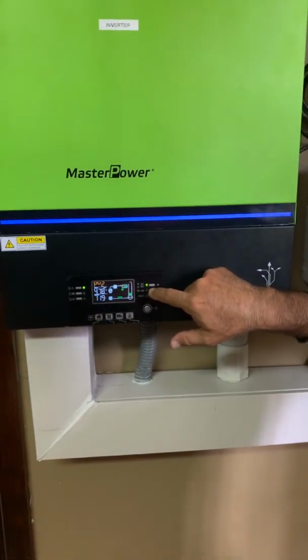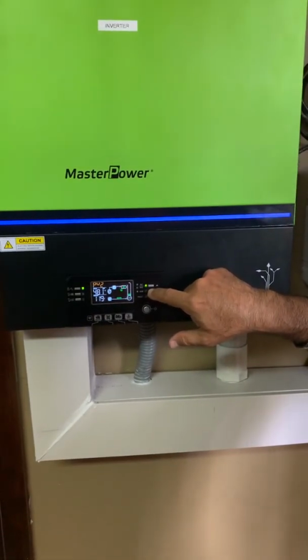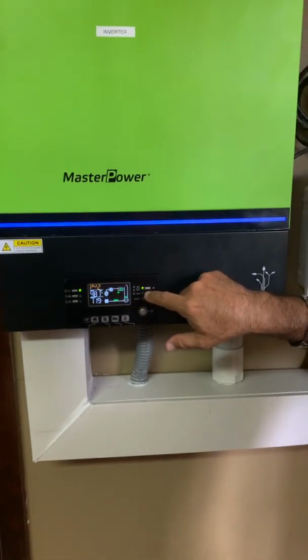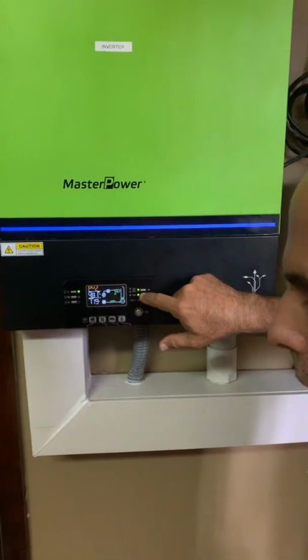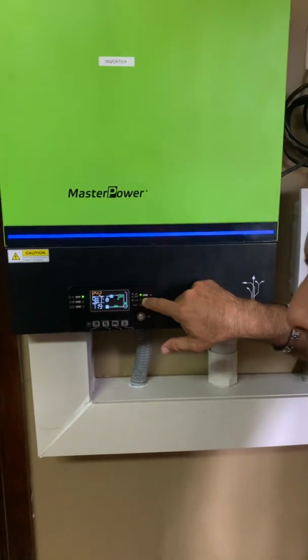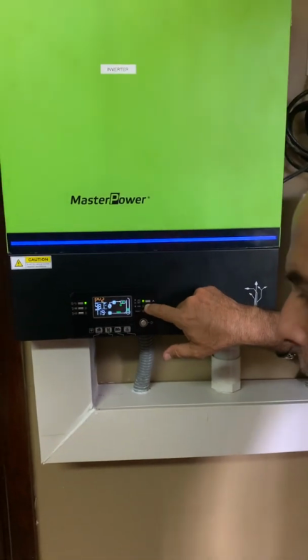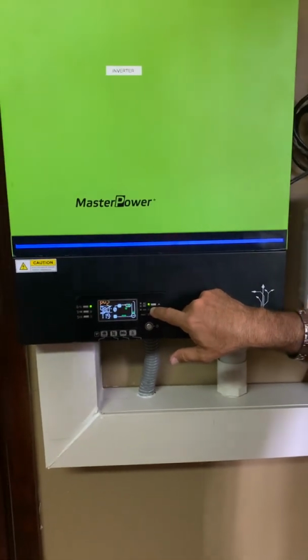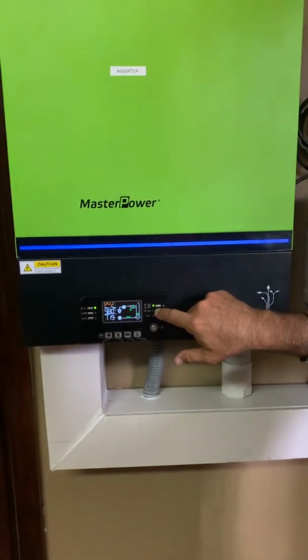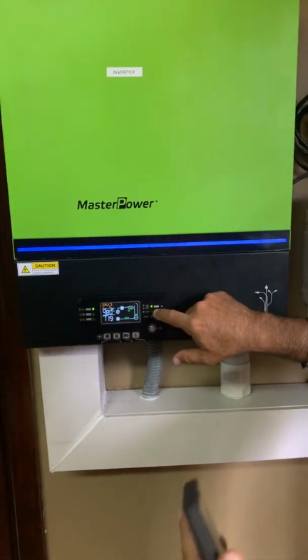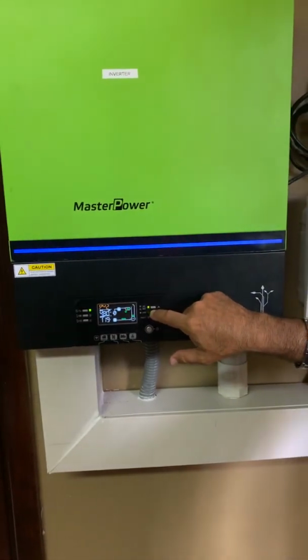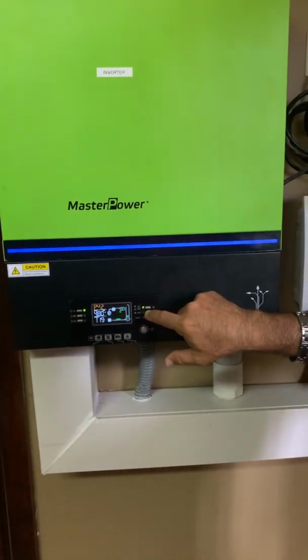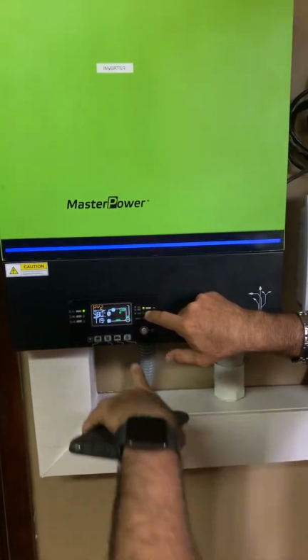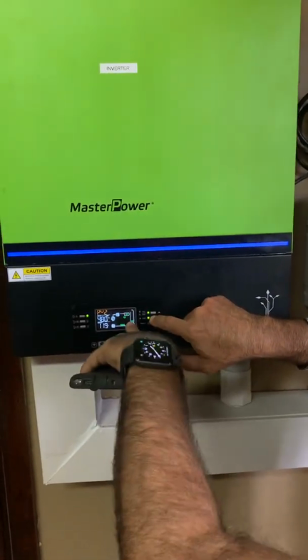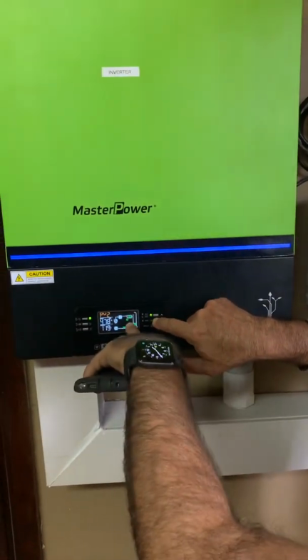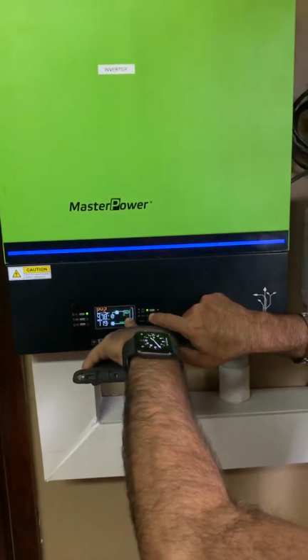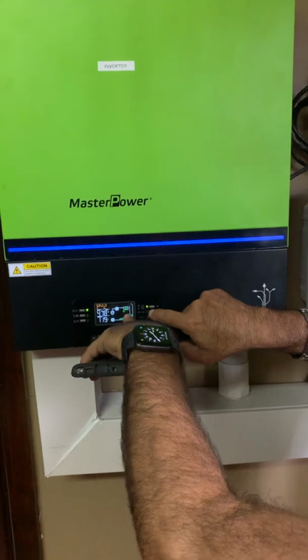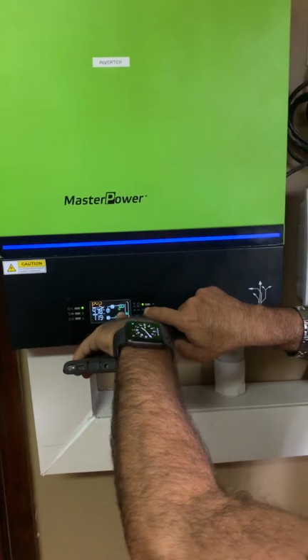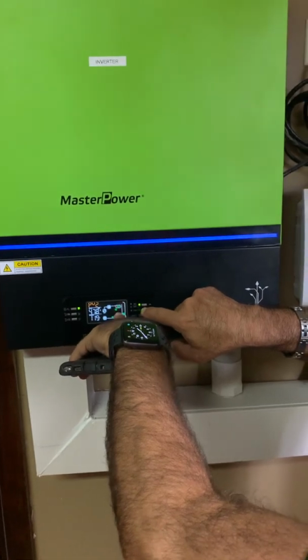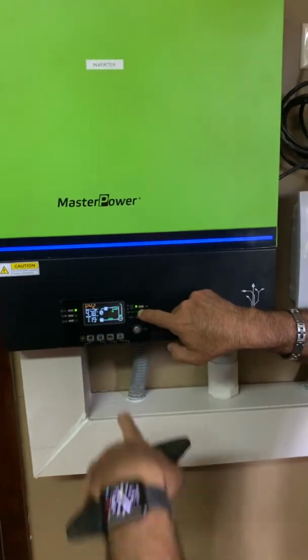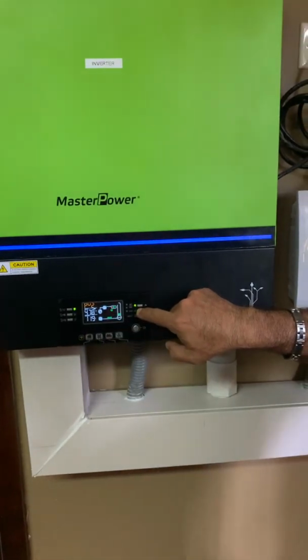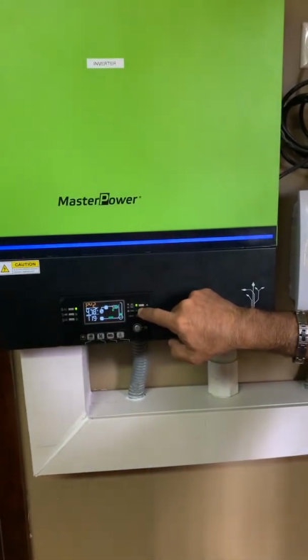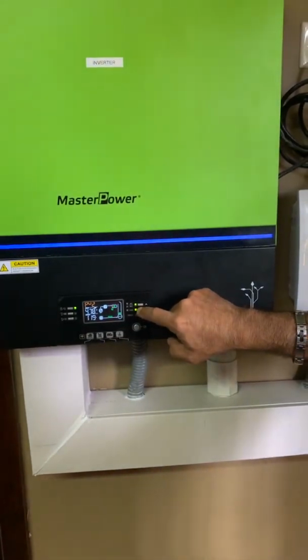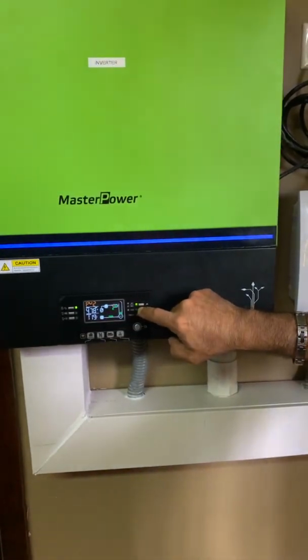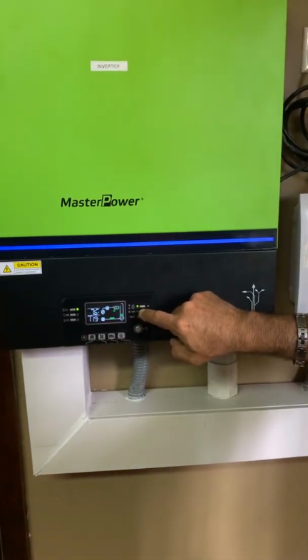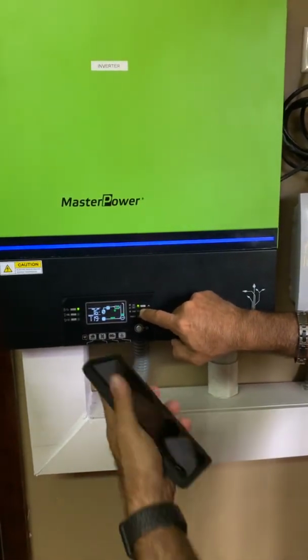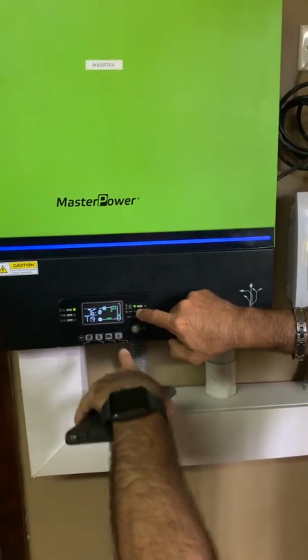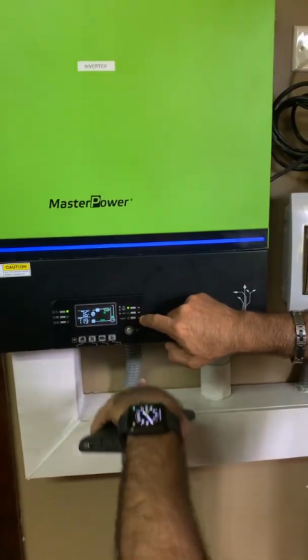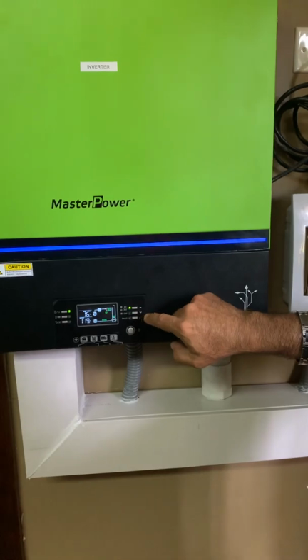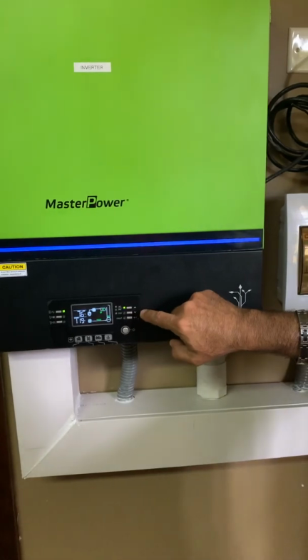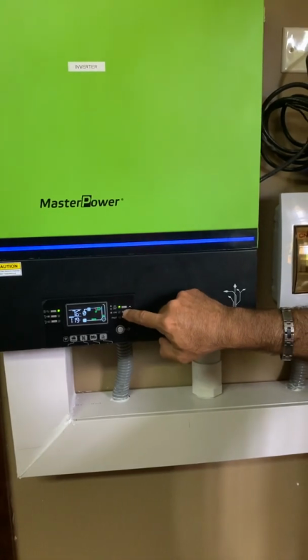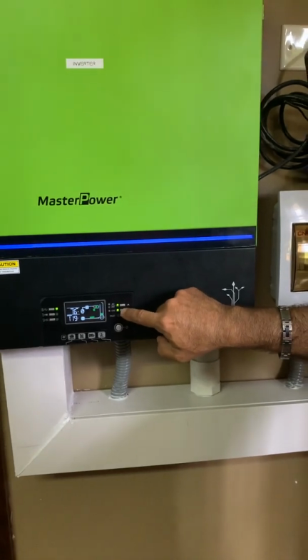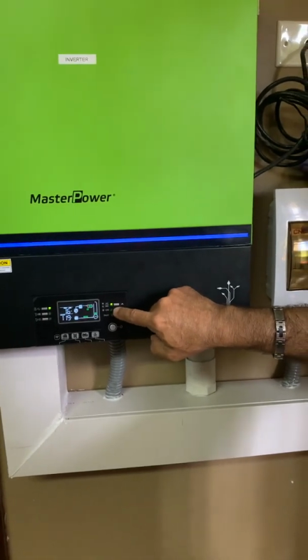It's a cloudy day today, so we're not getting the full output. The system was just turned on, so you can see that the battery is charging and it's taking time to get the charge.